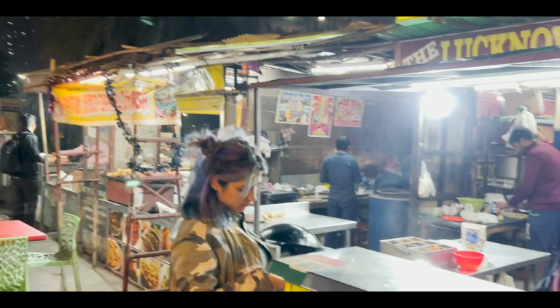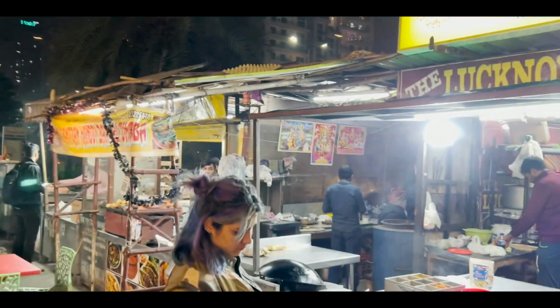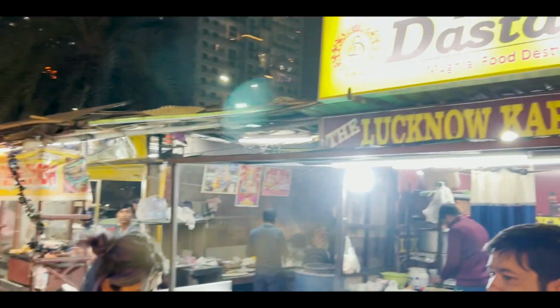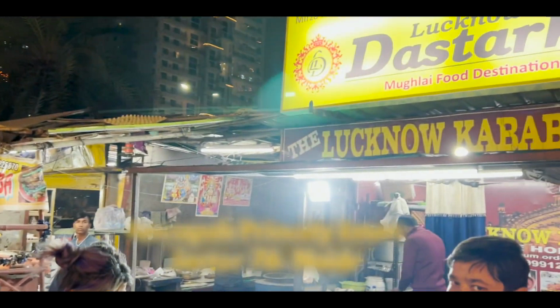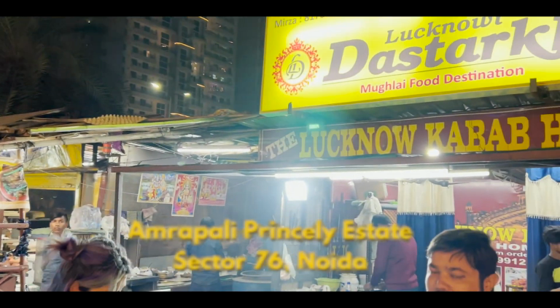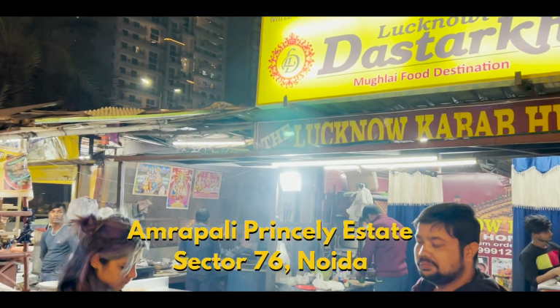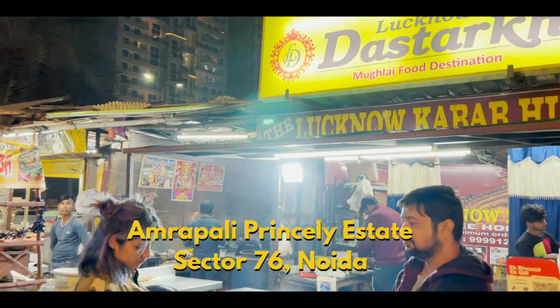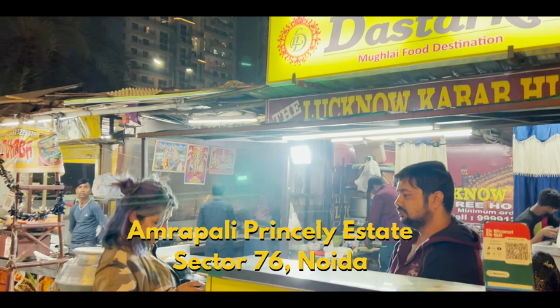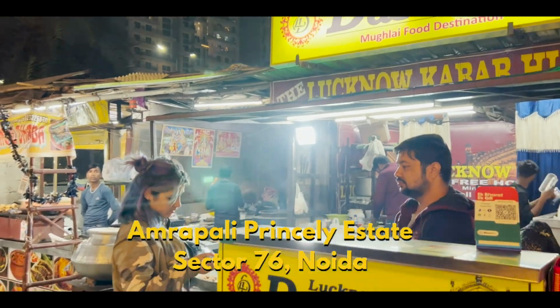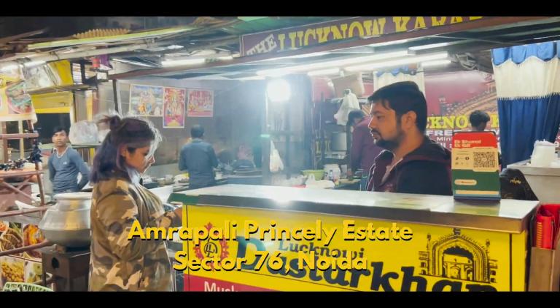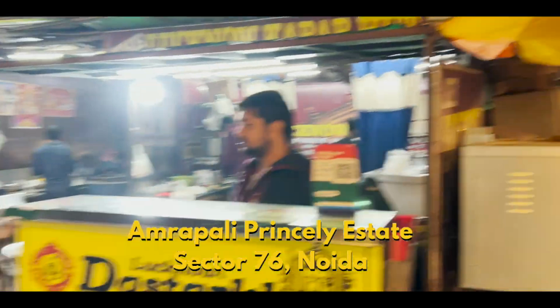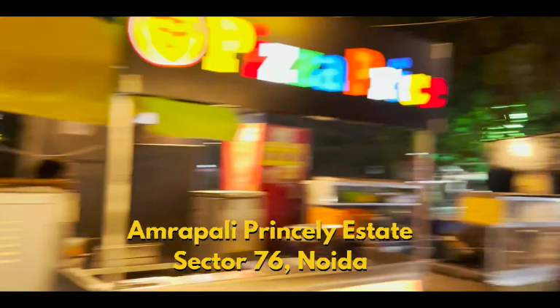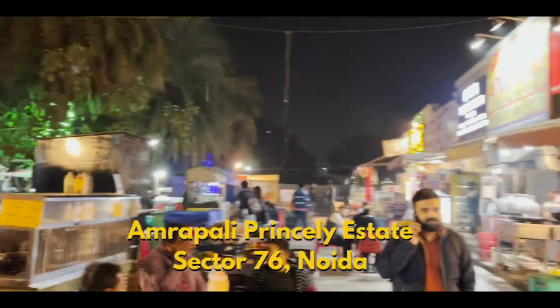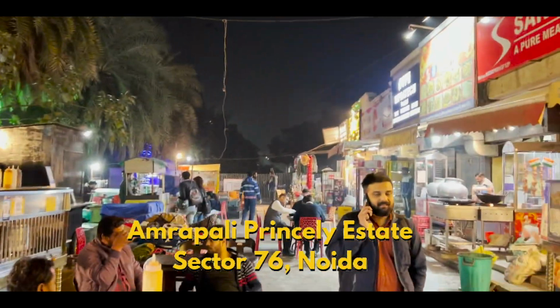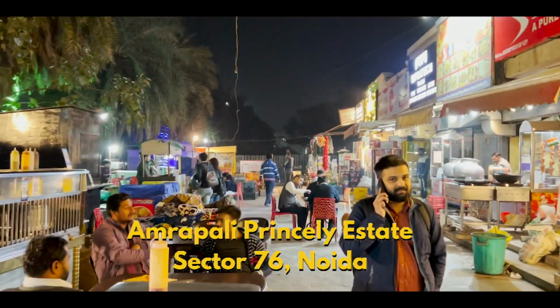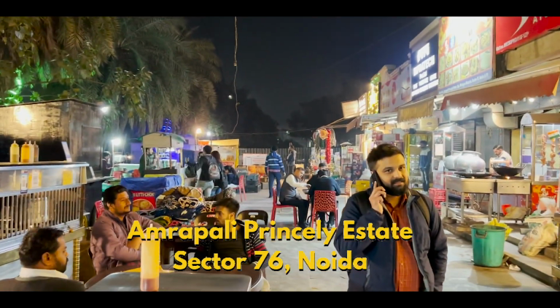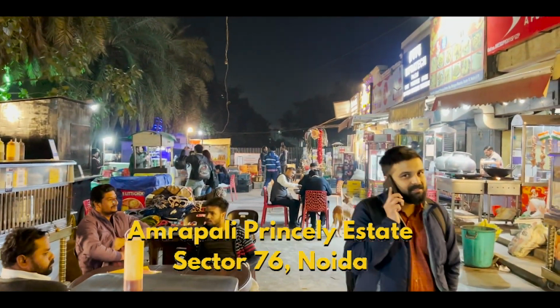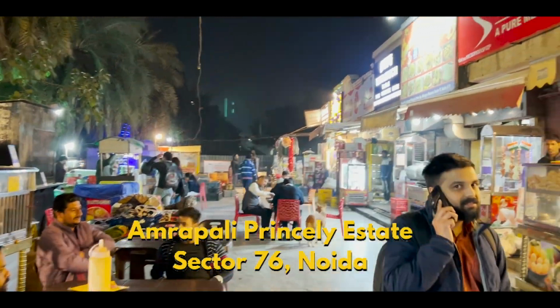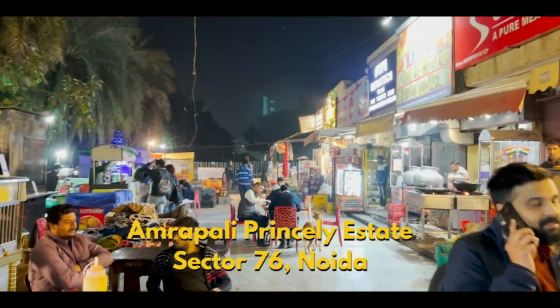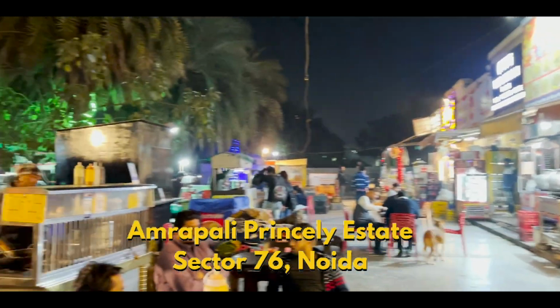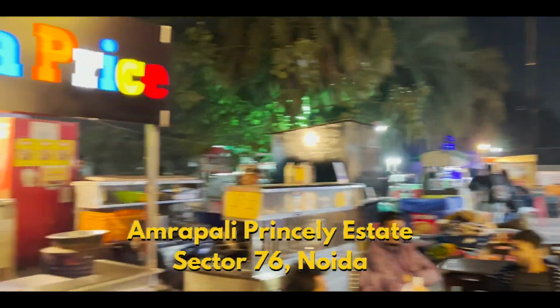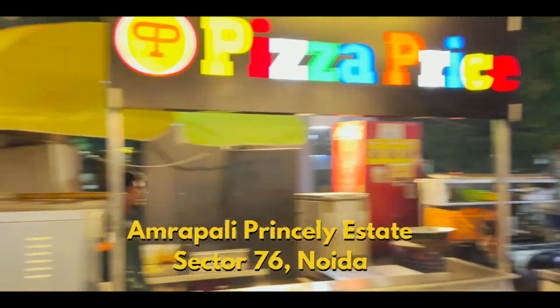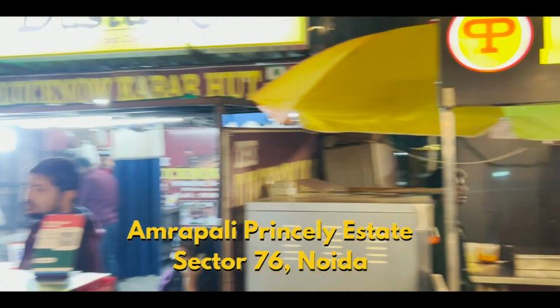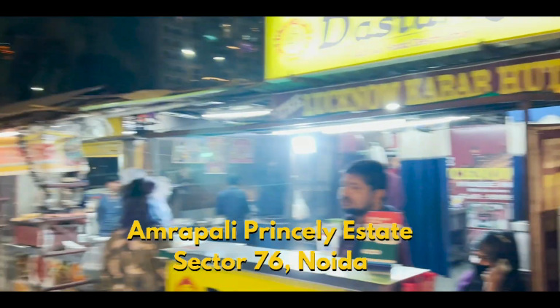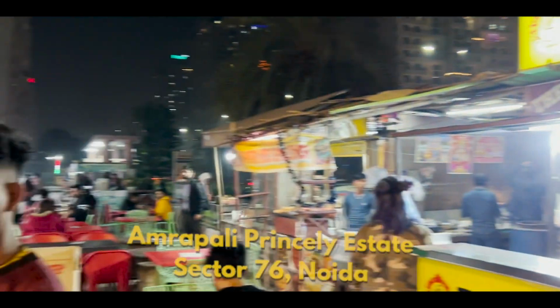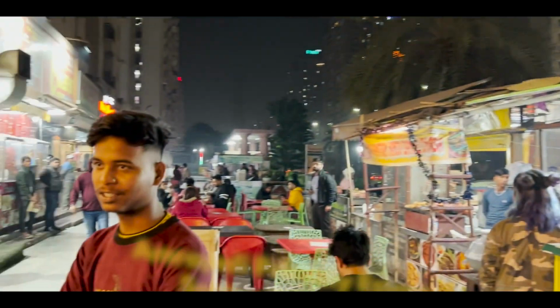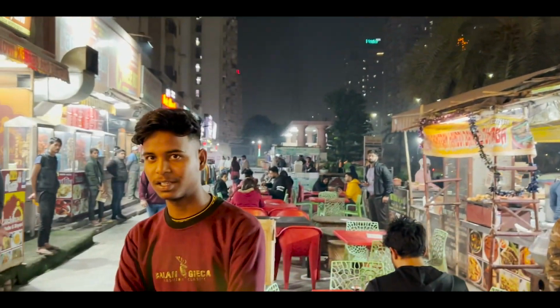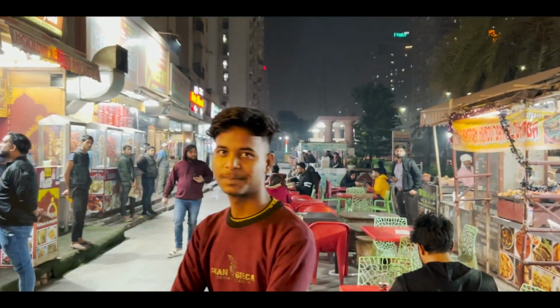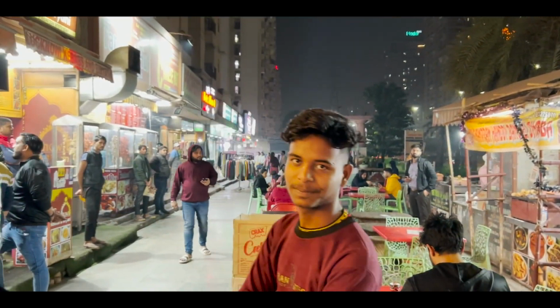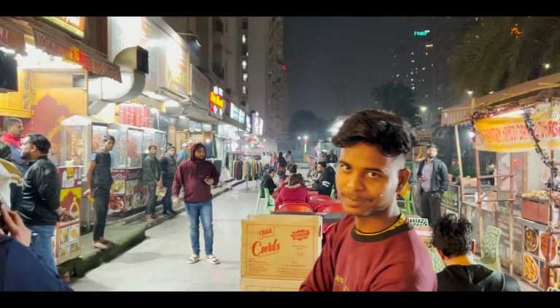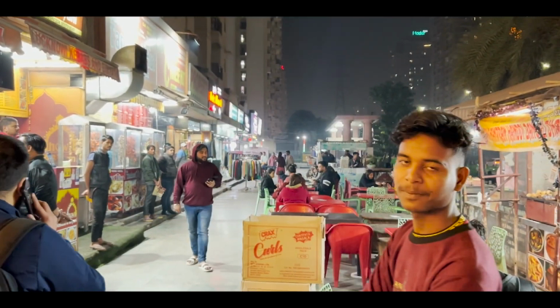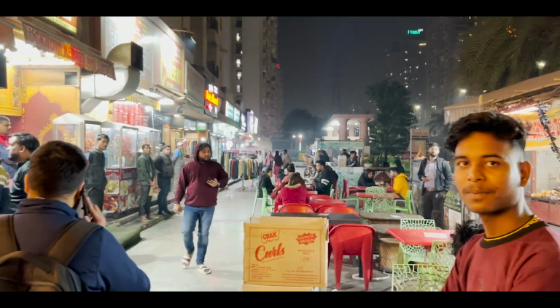This is Sector 76 Amrapali Market. There are many different food joints here. It's a good place — you can see everything here.